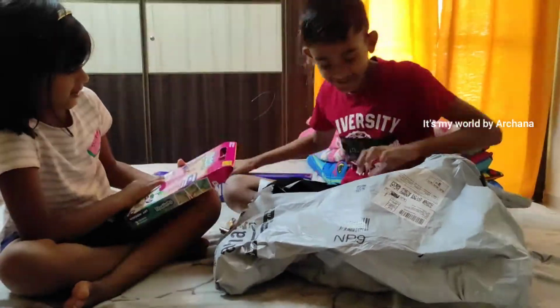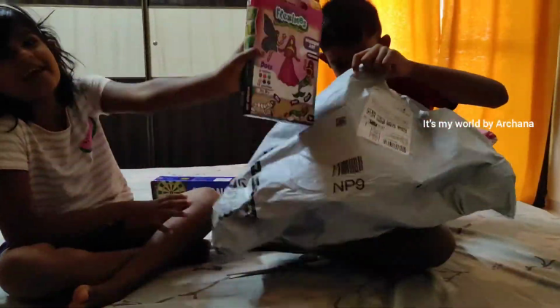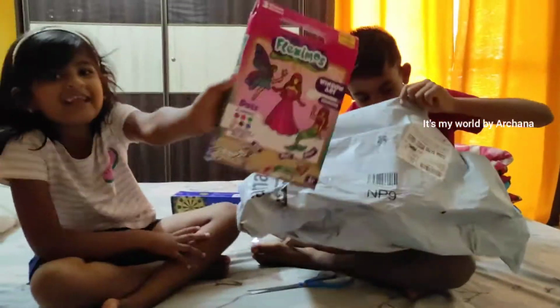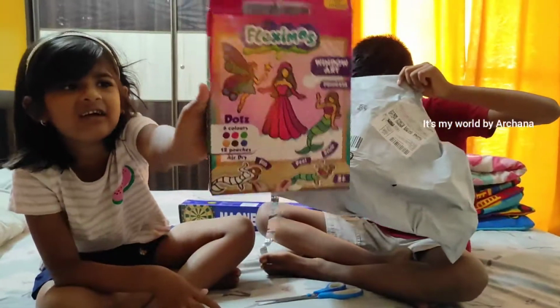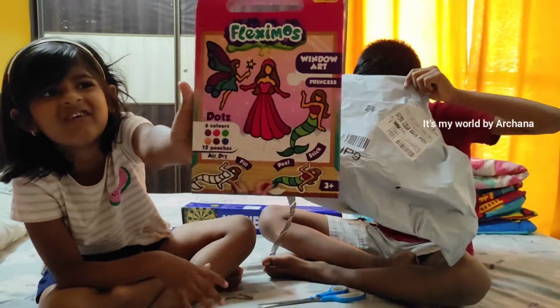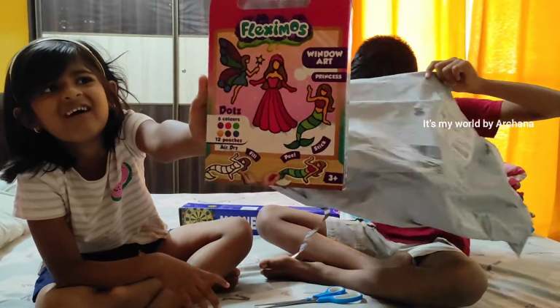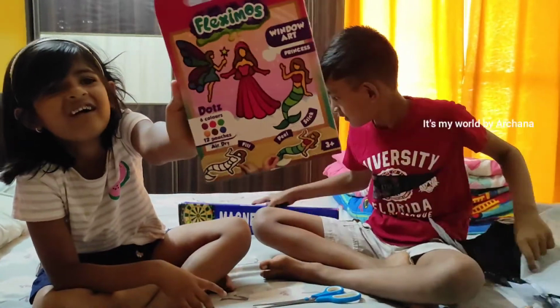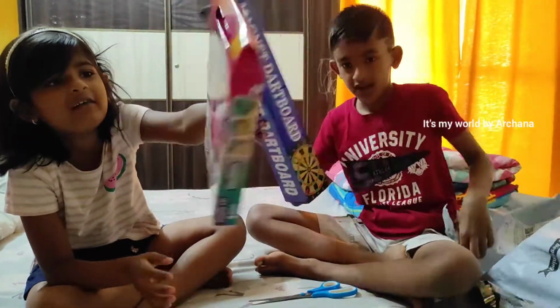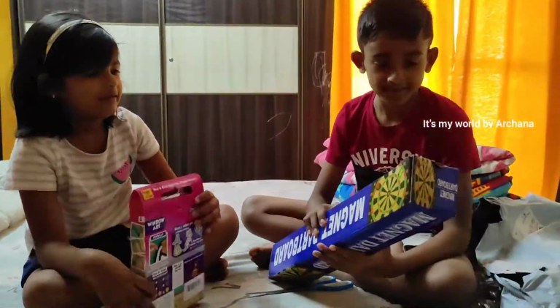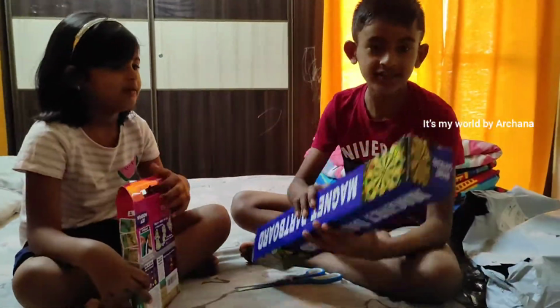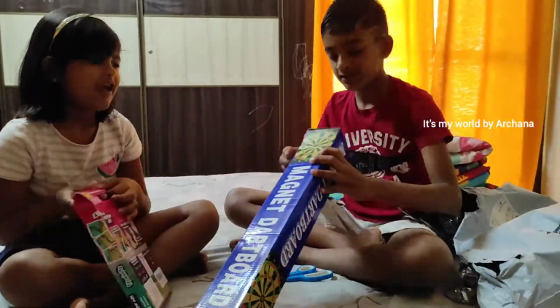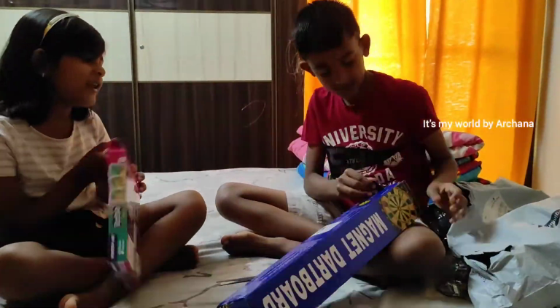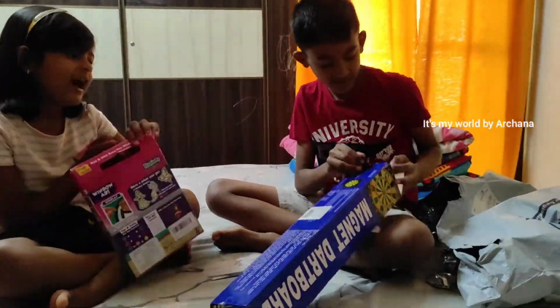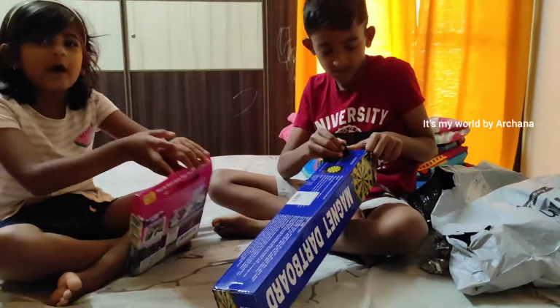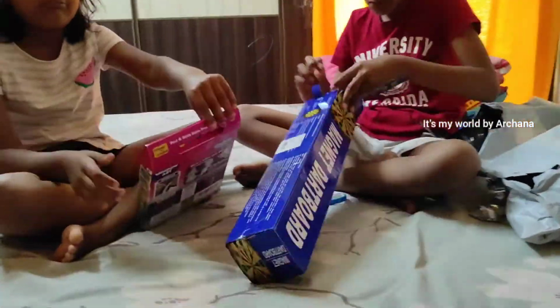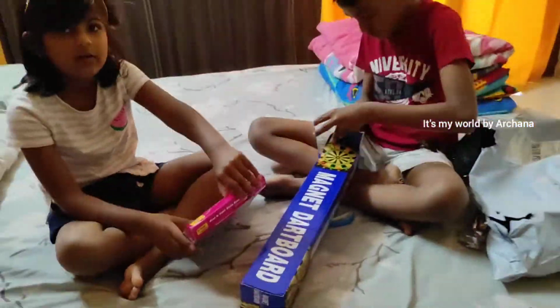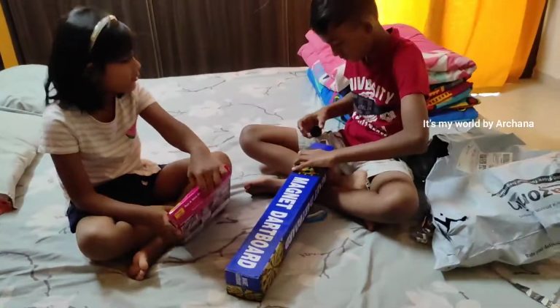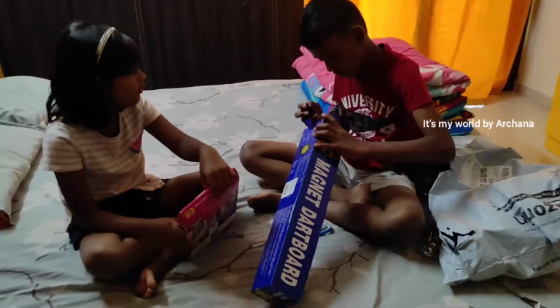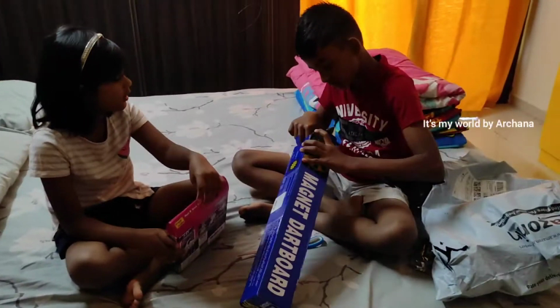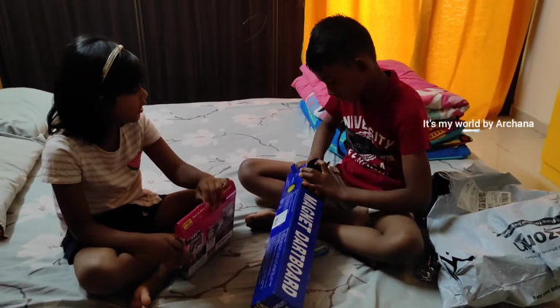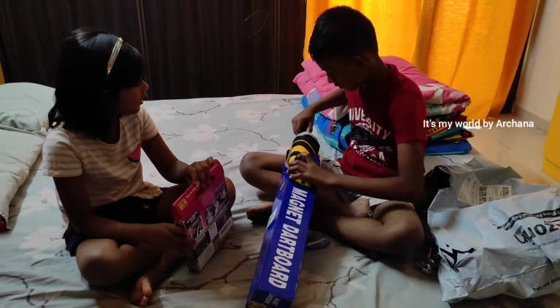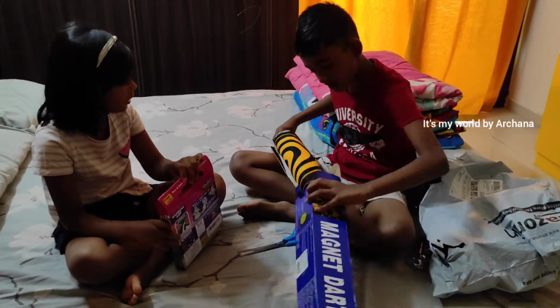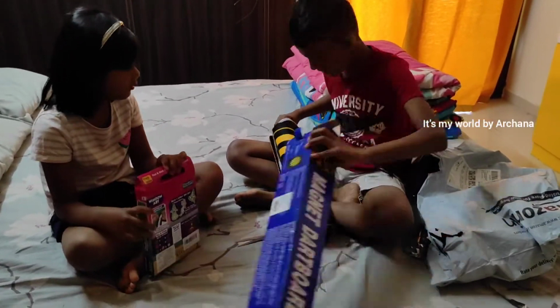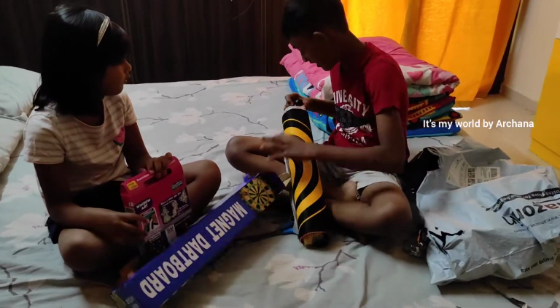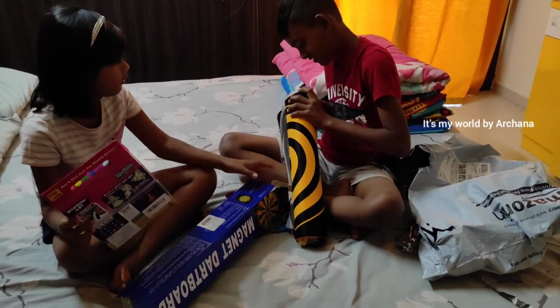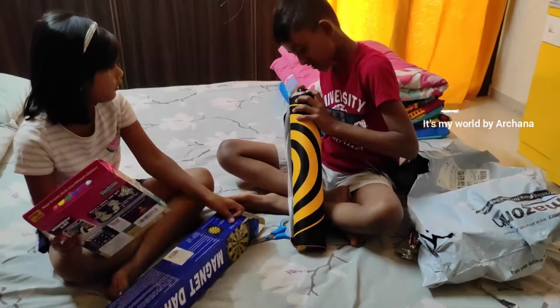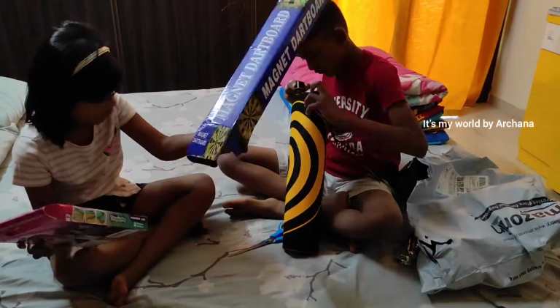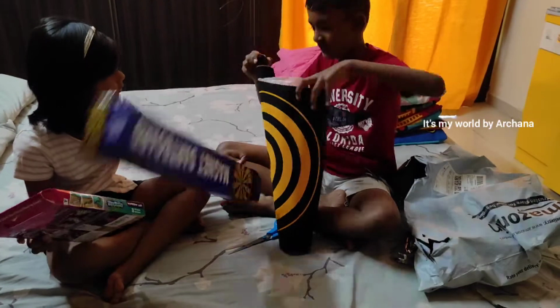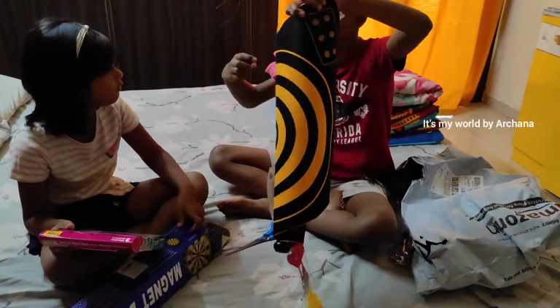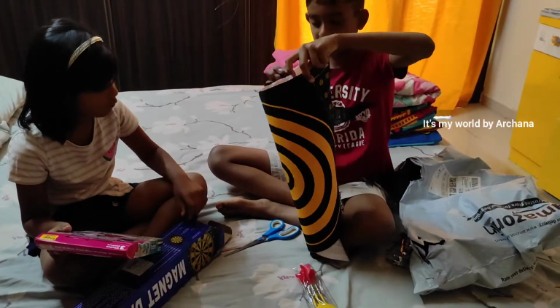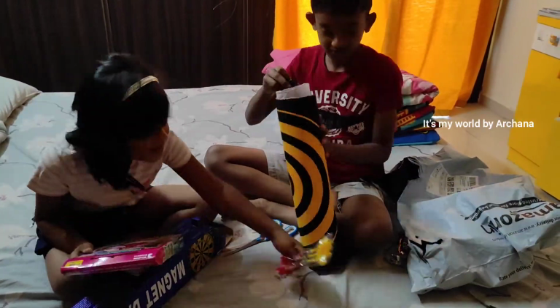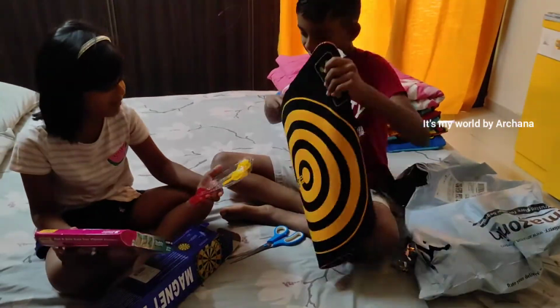So they are ready to get the unboxing and they are ready. Now let's get started. We are ready to get two gifts in the same day. We are going to look at the magnetic dart board — that is 2 in 1.